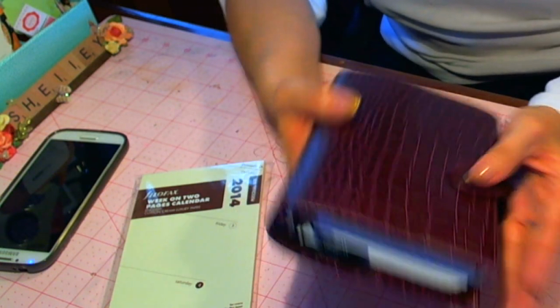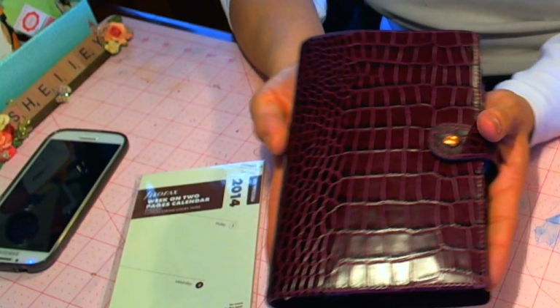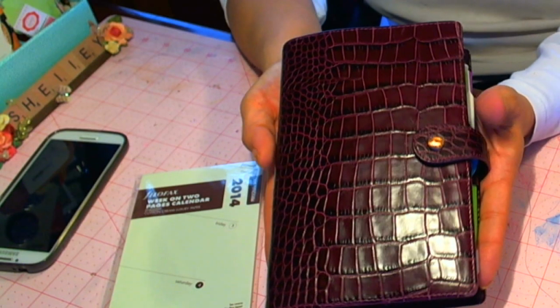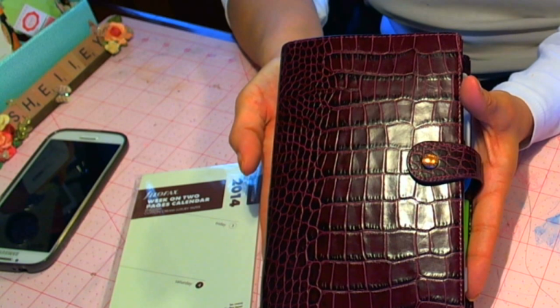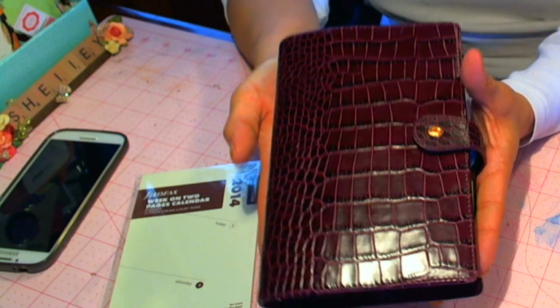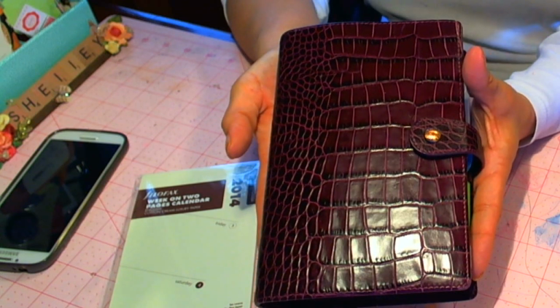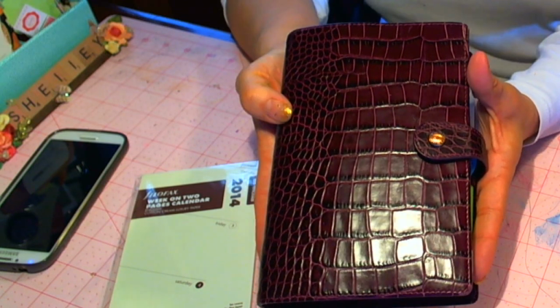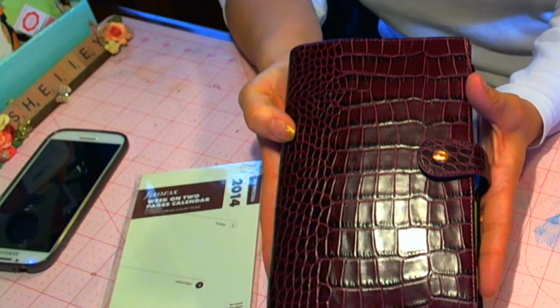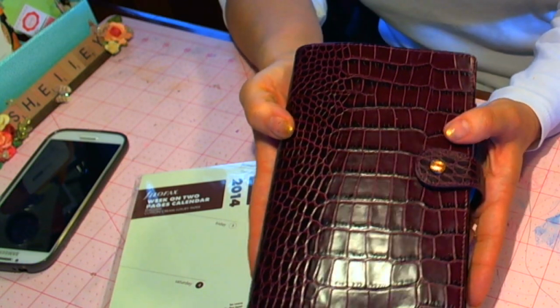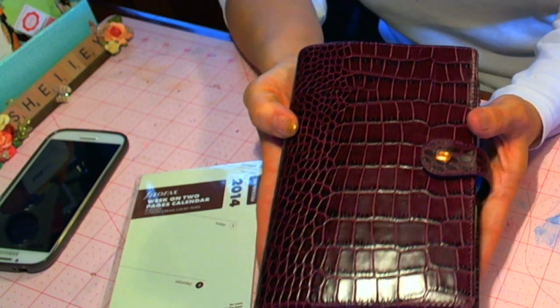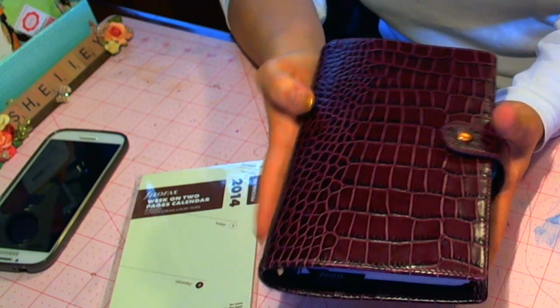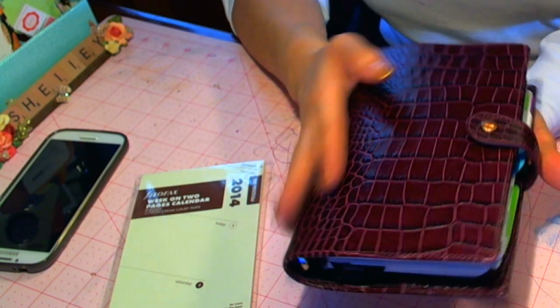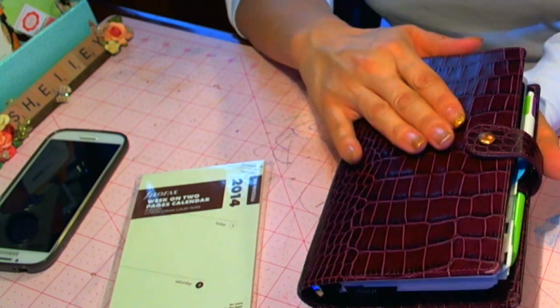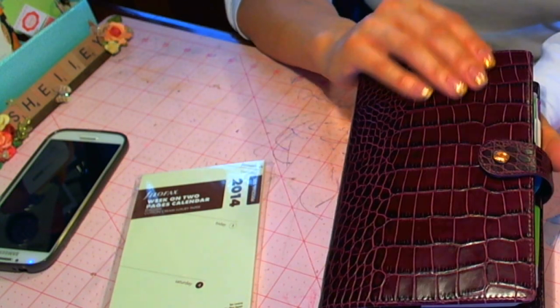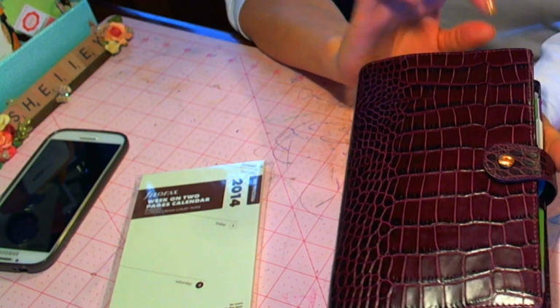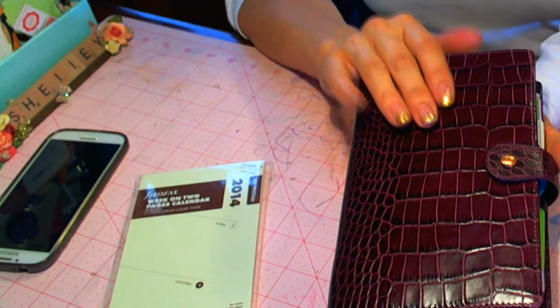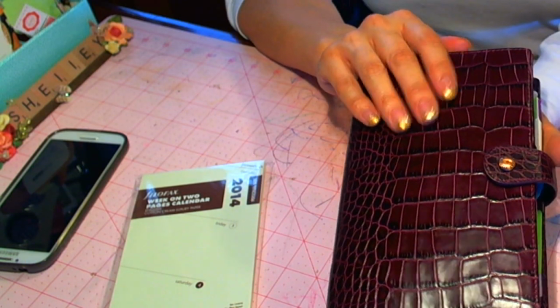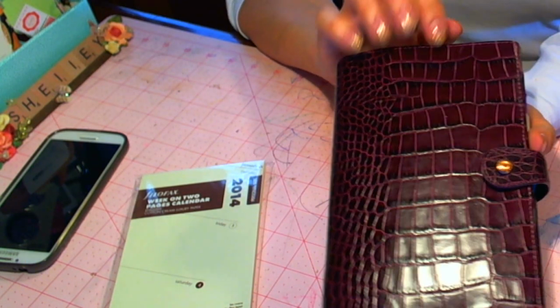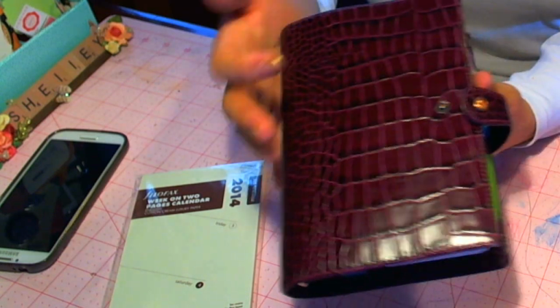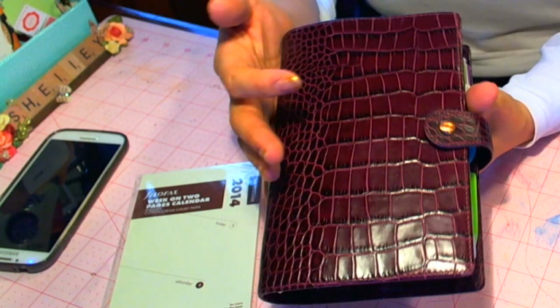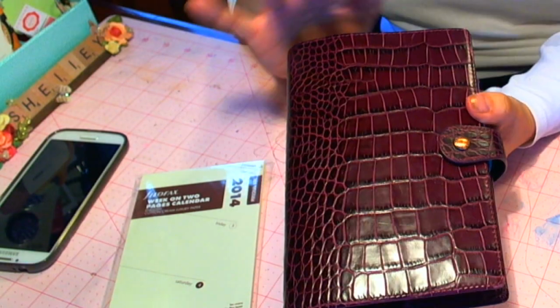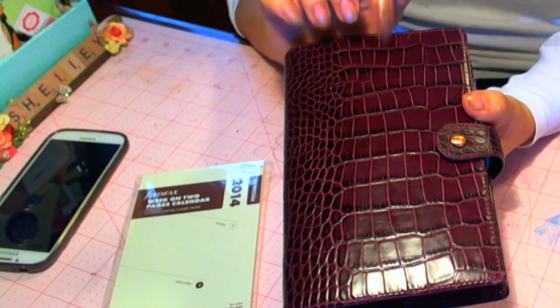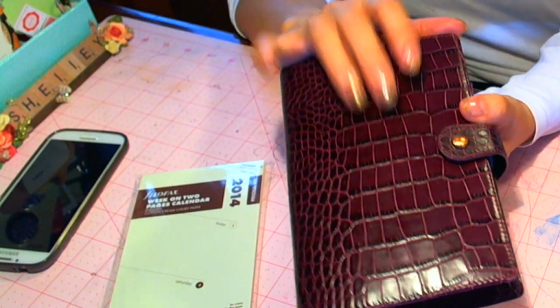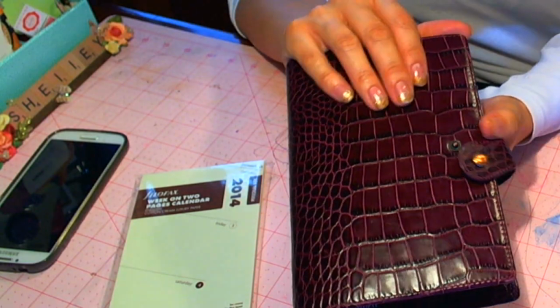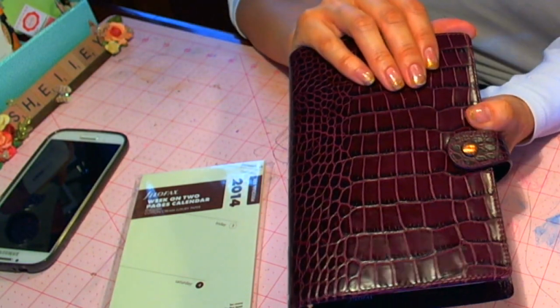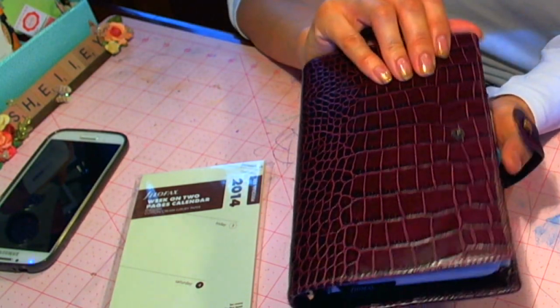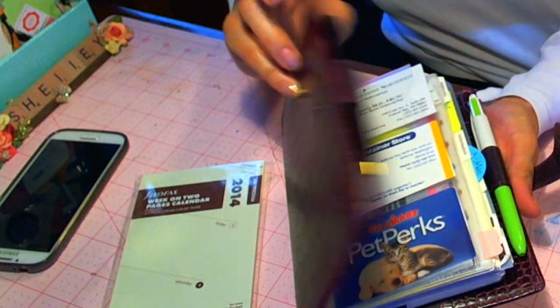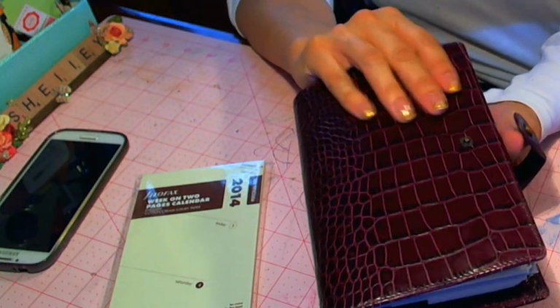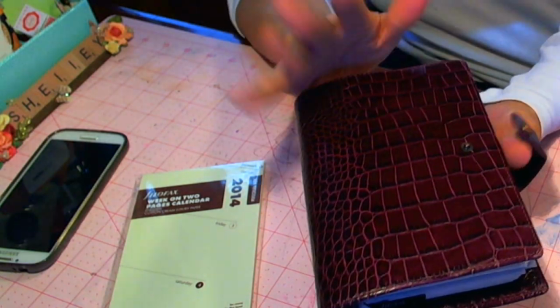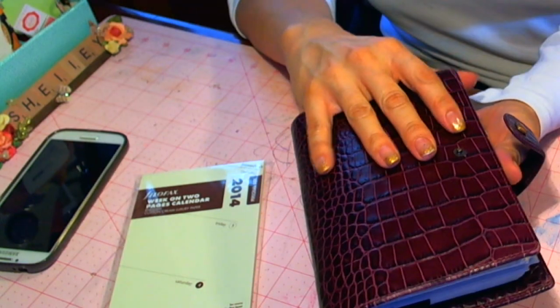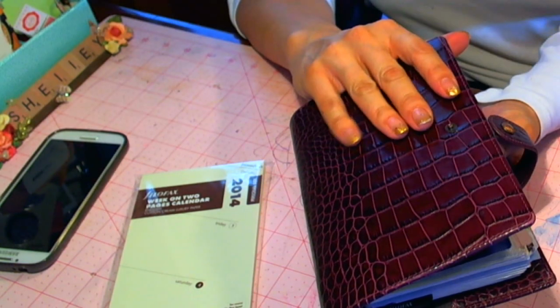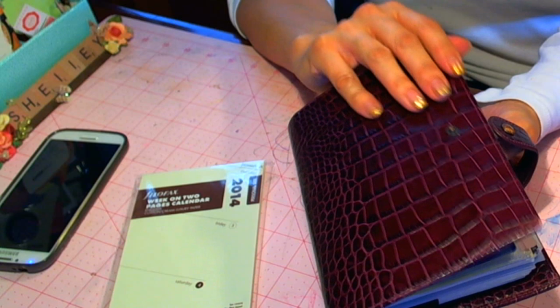So this is the Ocelot Plum, personal size. I don't think they have this available on the Filofax website anymore. They do have the Pocket, I believe, but not this or the A5, unfortunately. I'm sure you can find it on eBay or whatever.